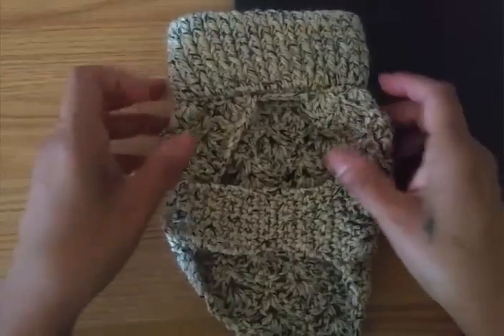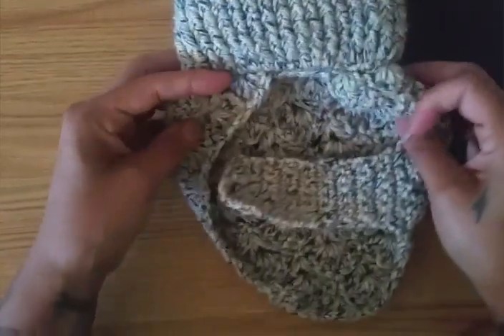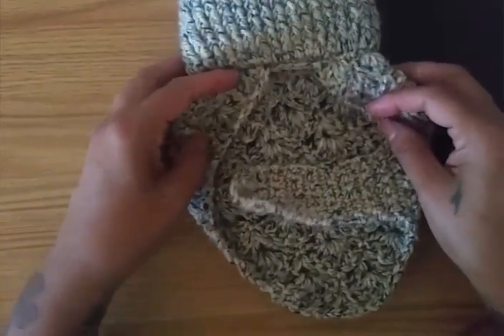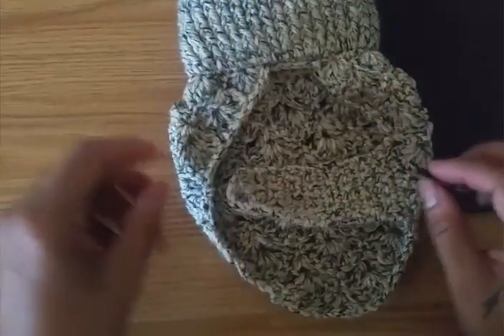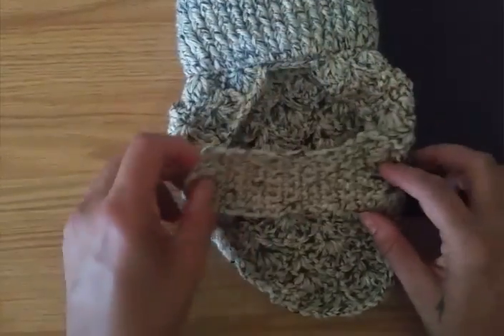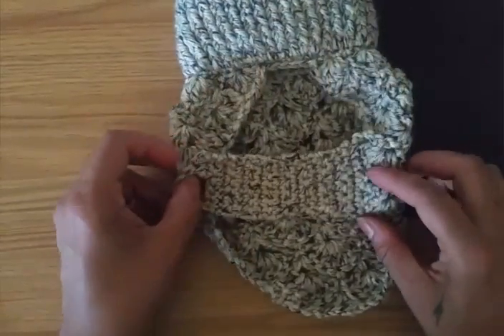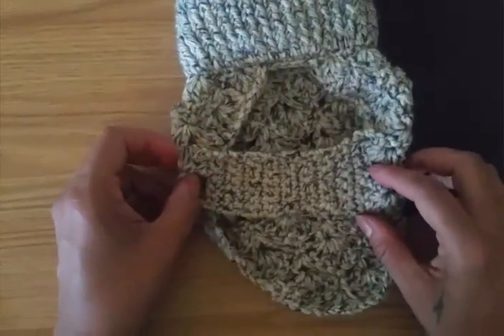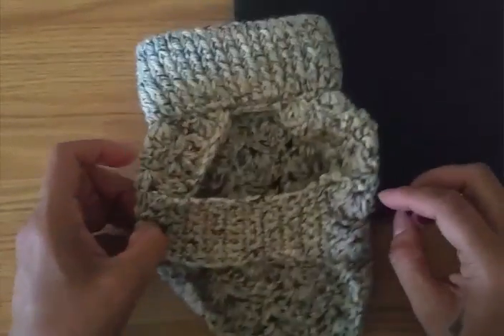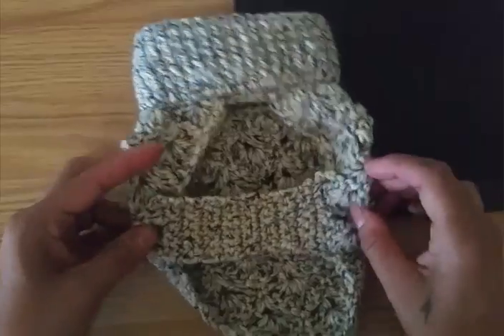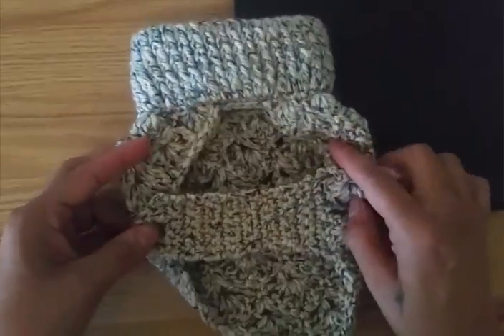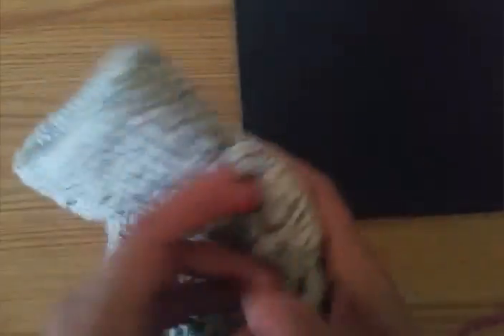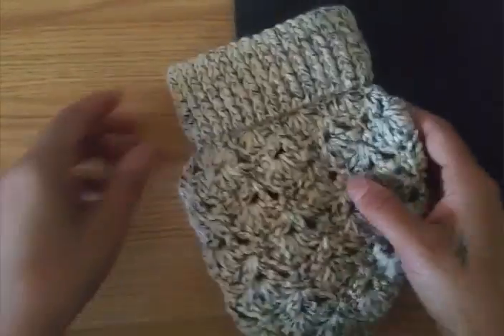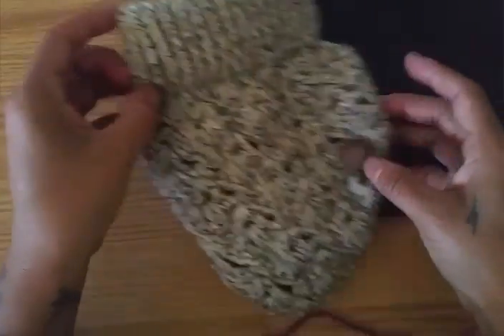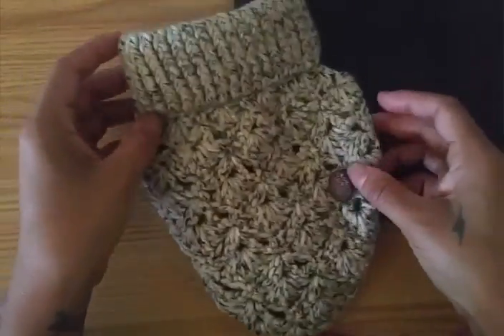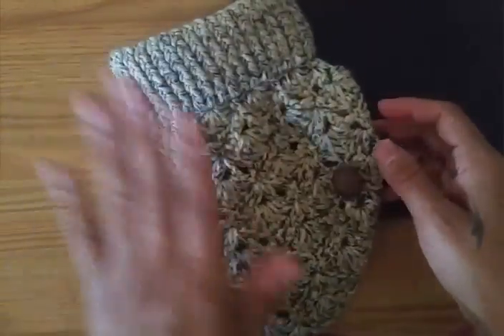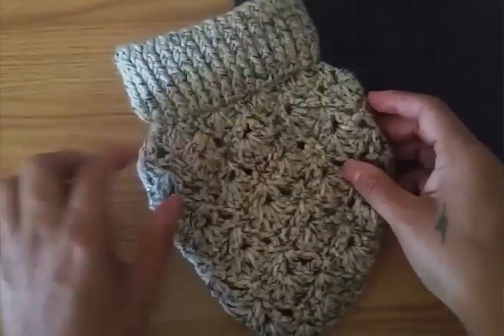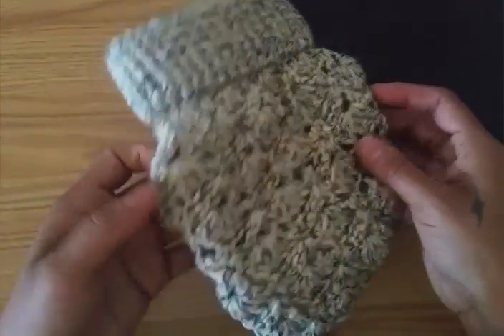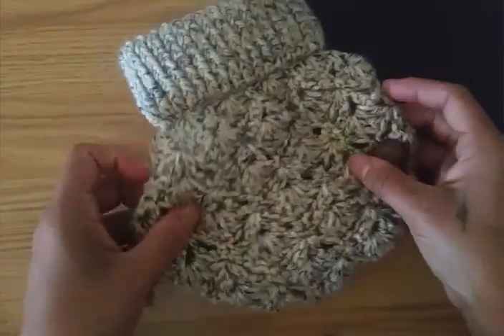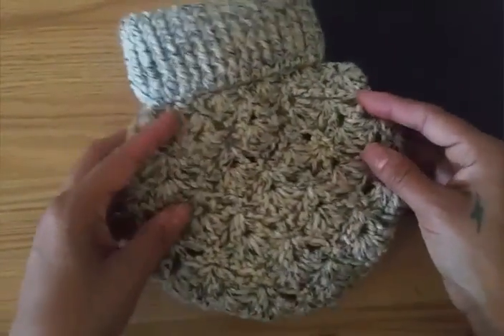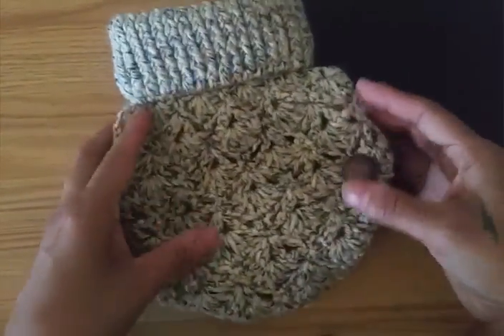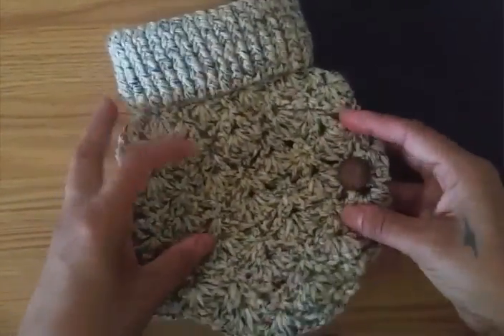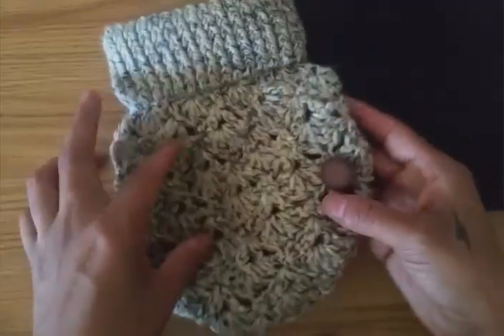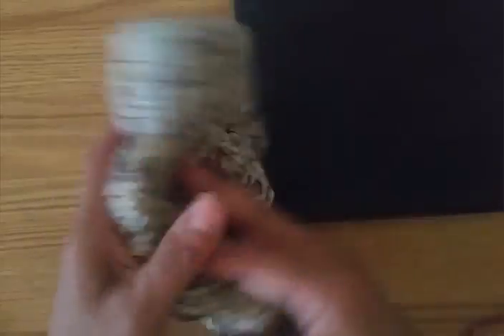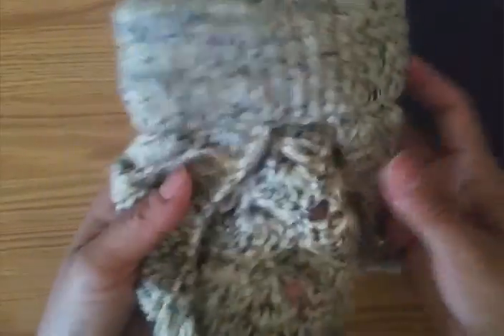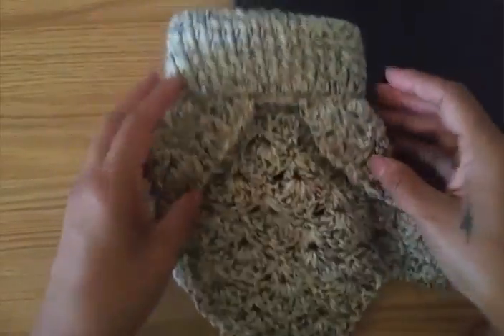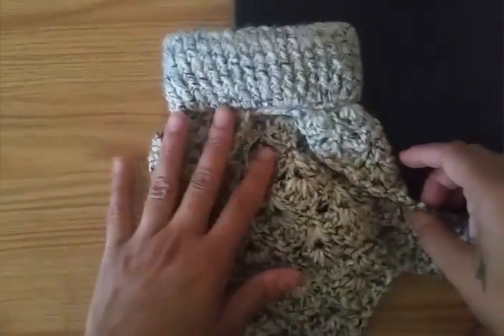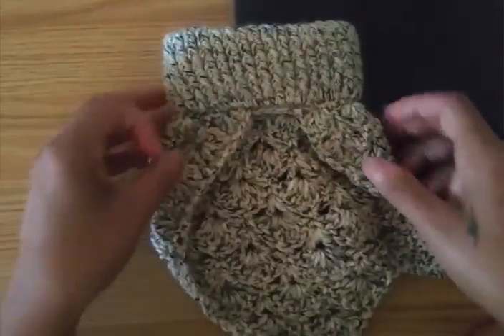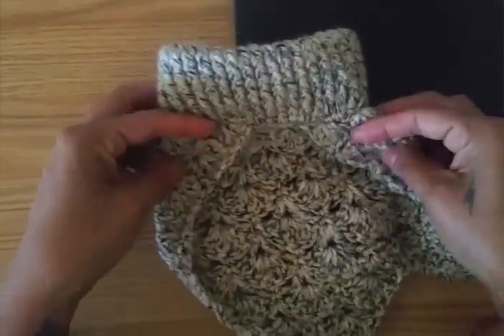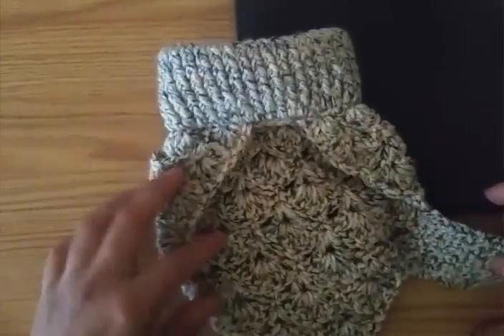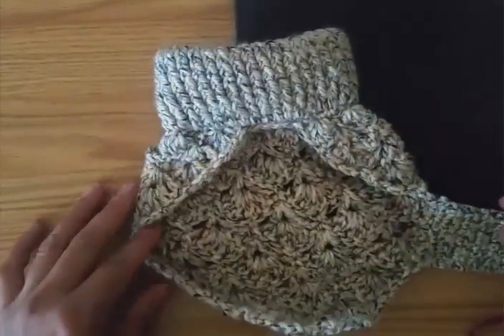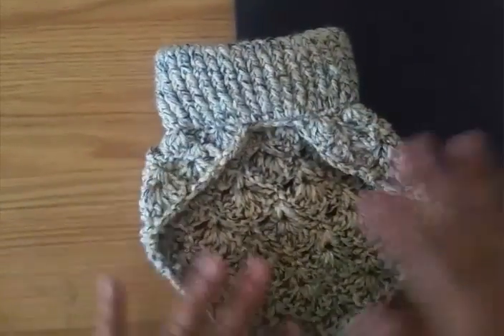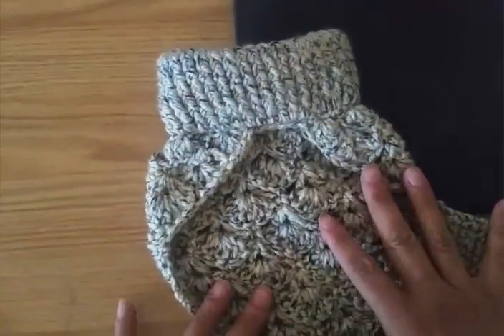I'm going to show you how to do this poncho sweater for a dog. This is for the size of a chihuahua — it's a small dog. My dog is a chihuahua so I made this to her size.